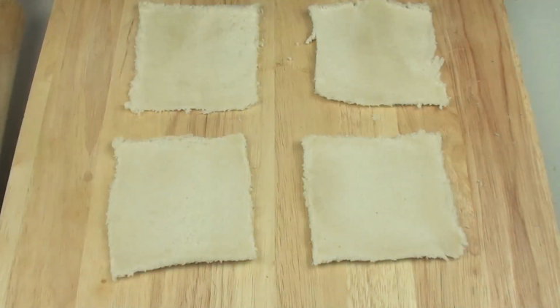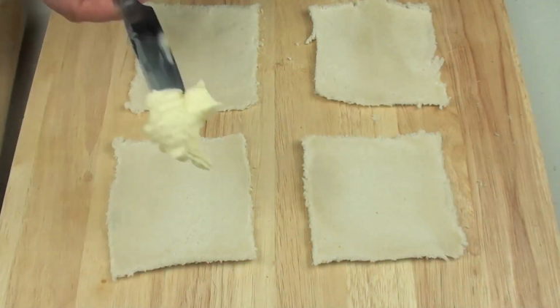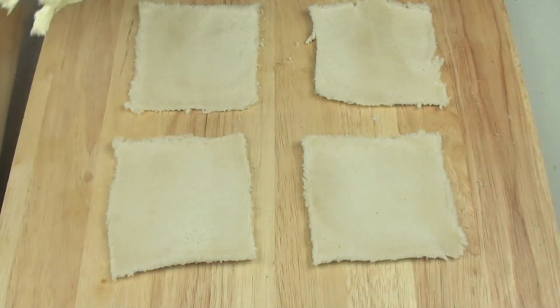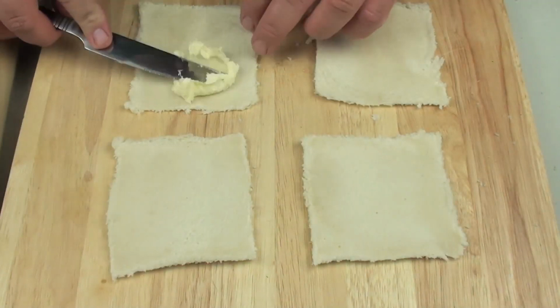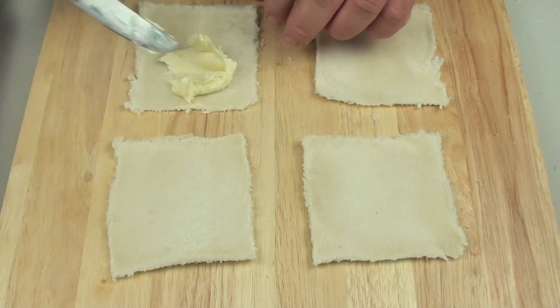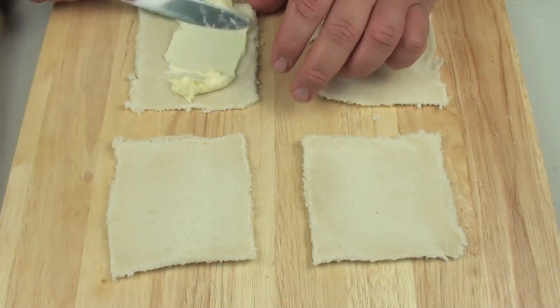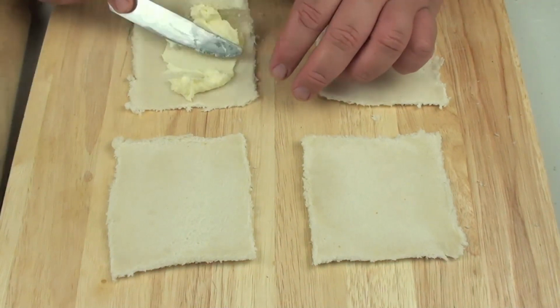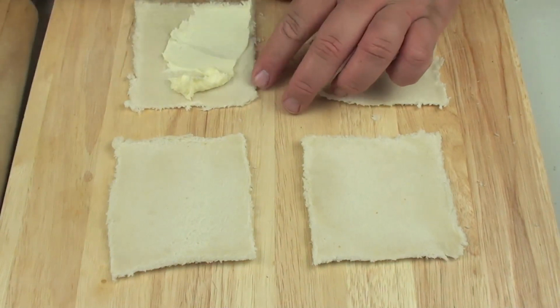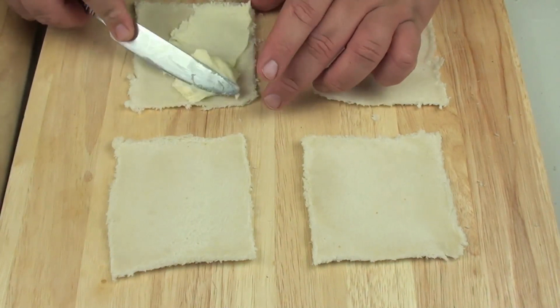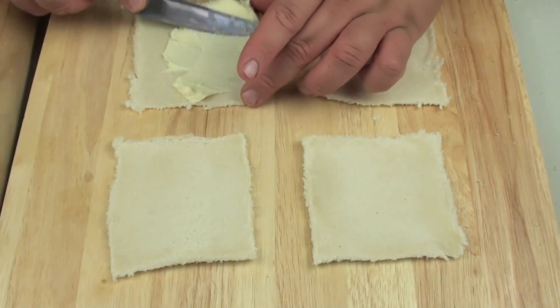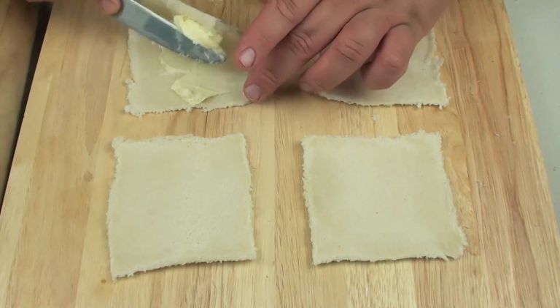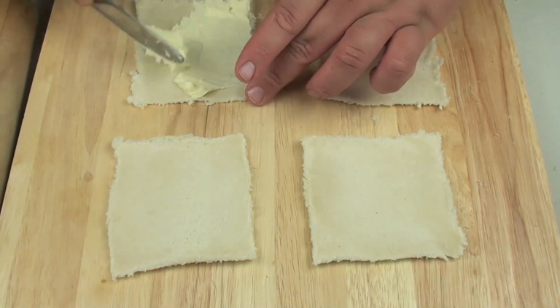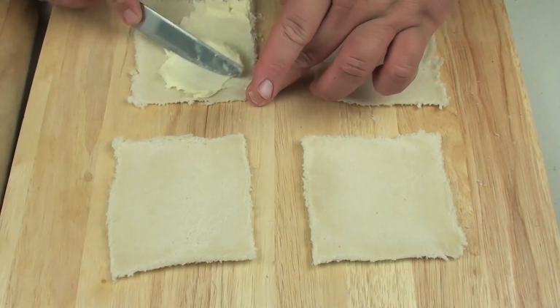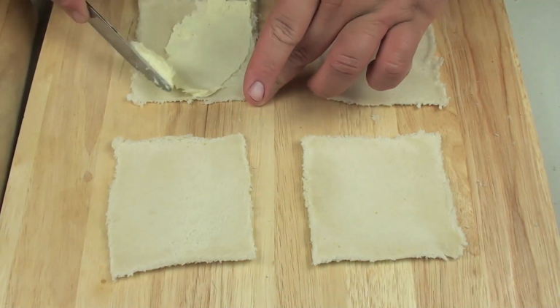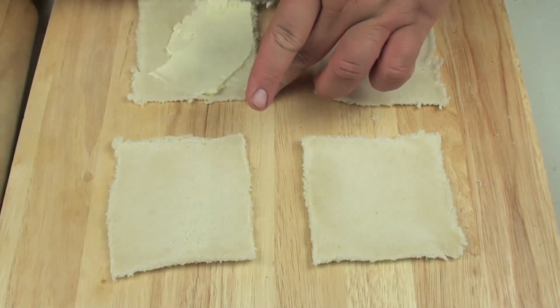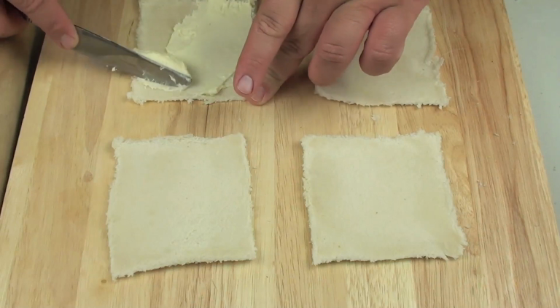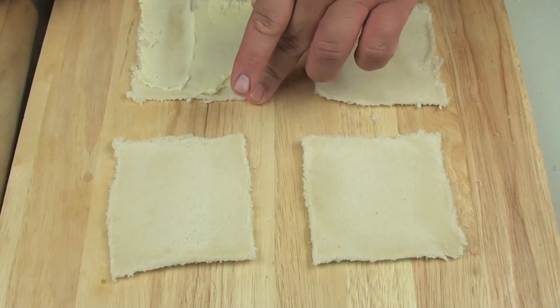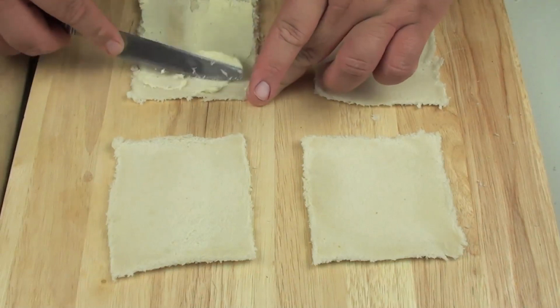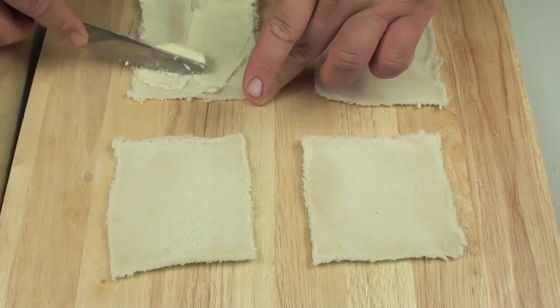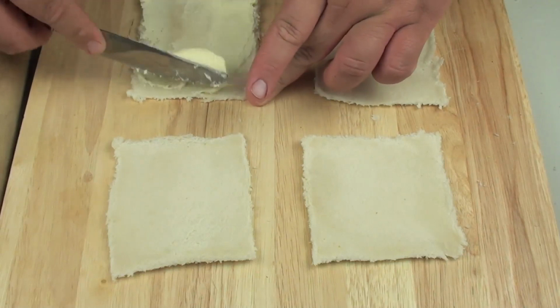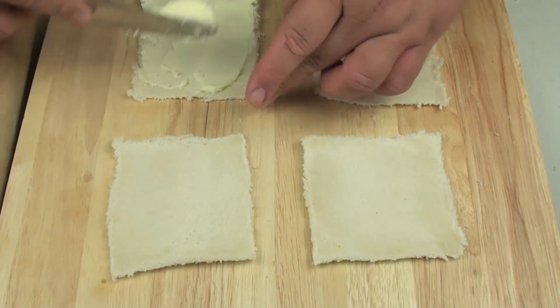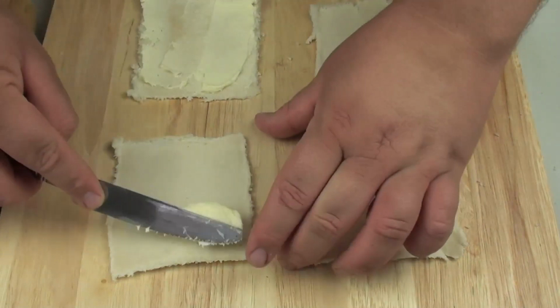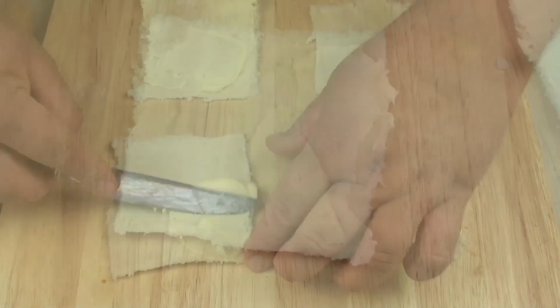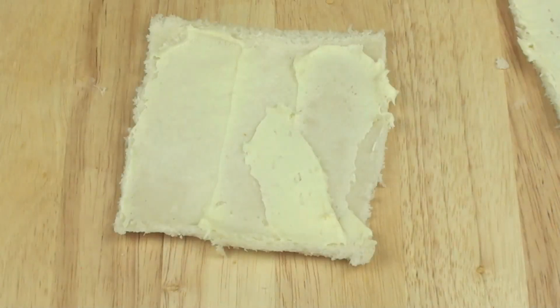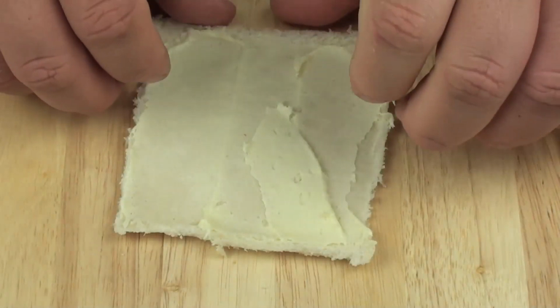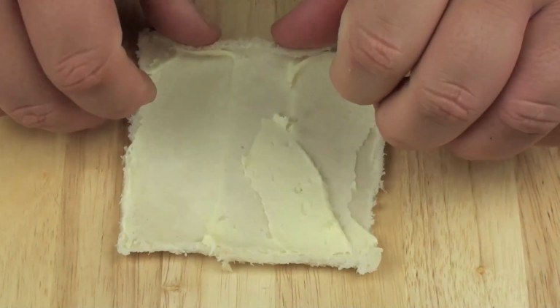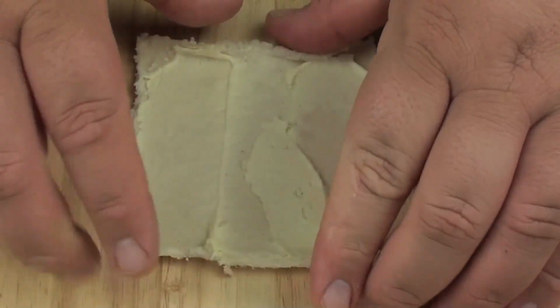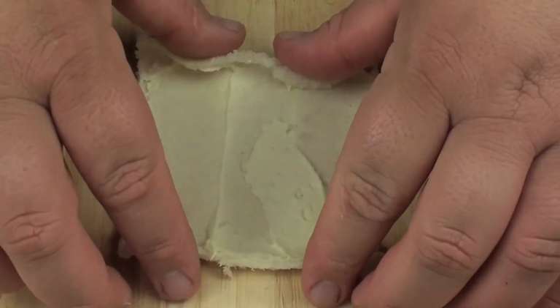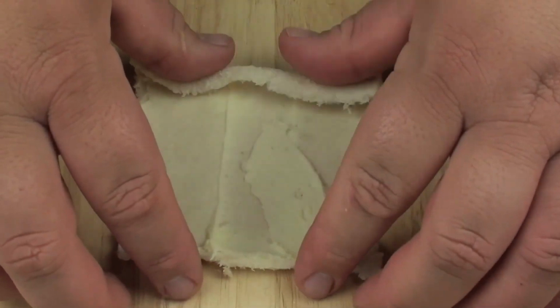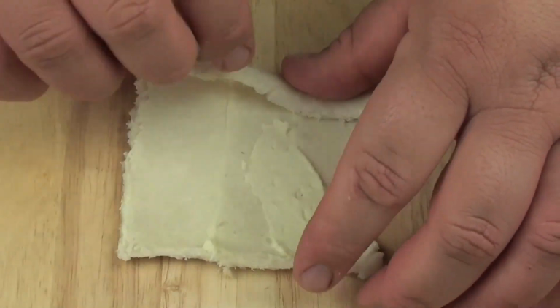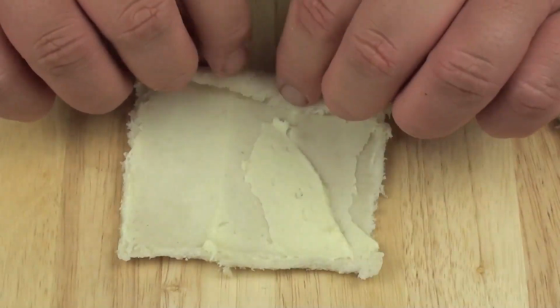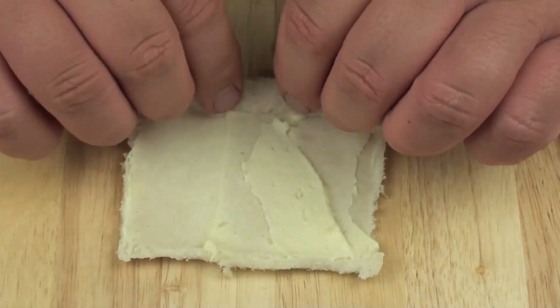Next with our cream cheese mixture we are going to put a light coating on each one, just like buttering the bread. And now grabbing each one, we are going to carefully roll them up.